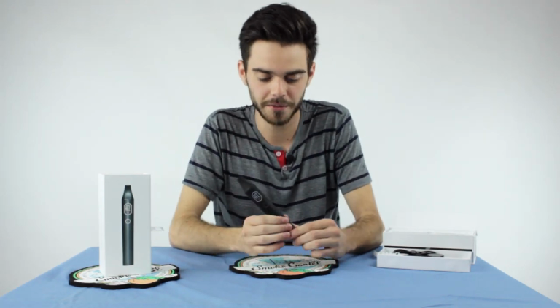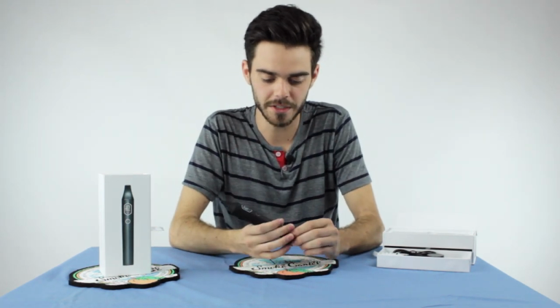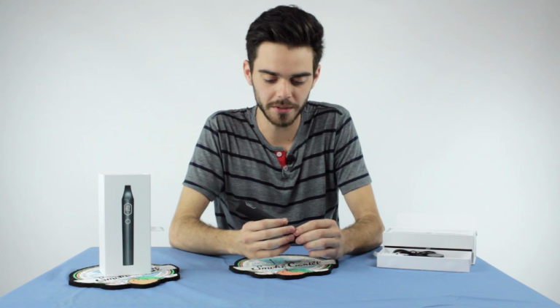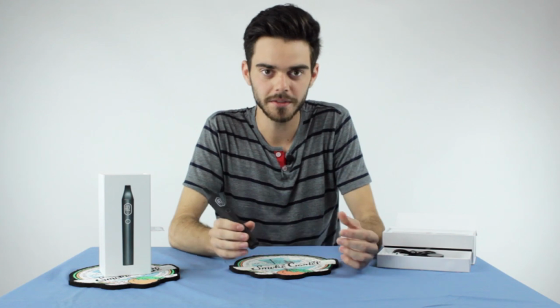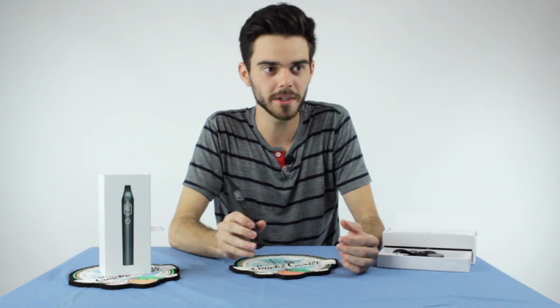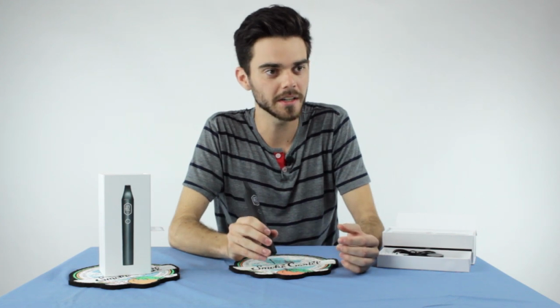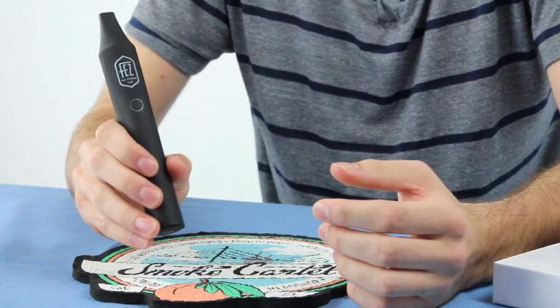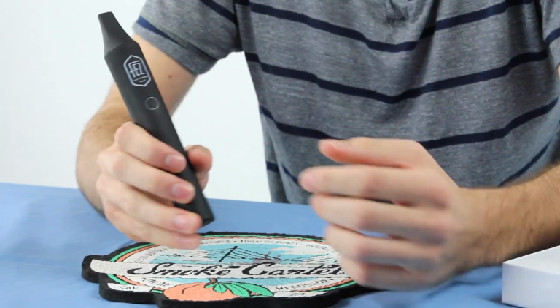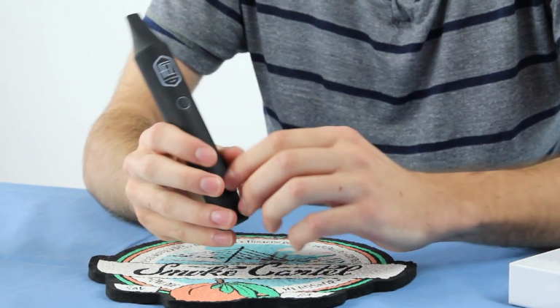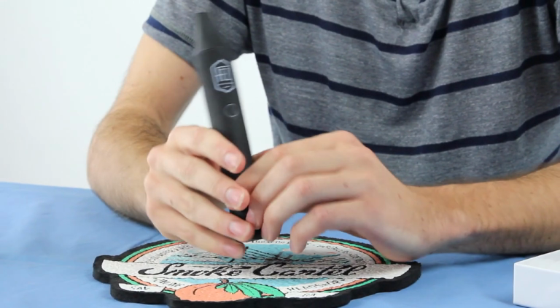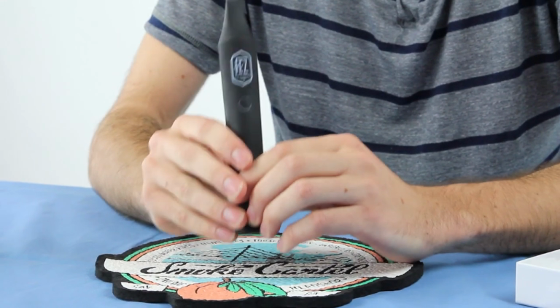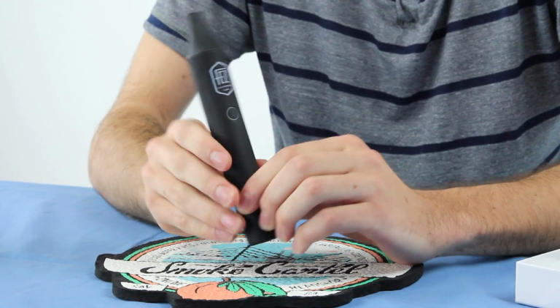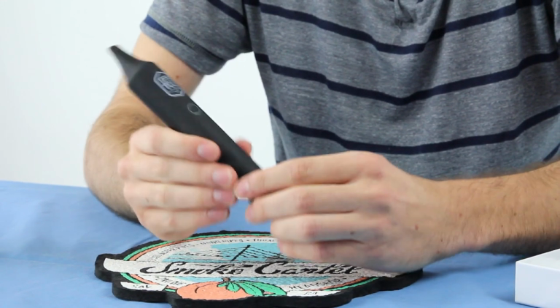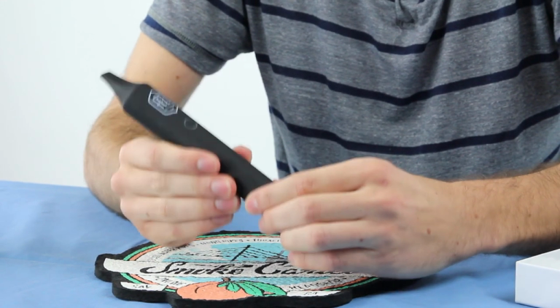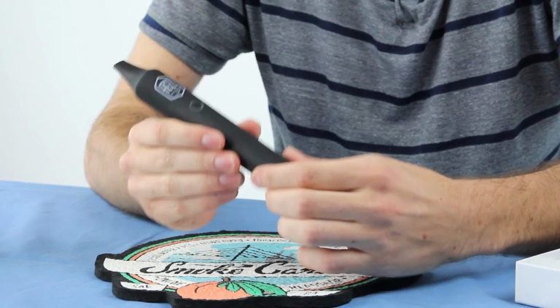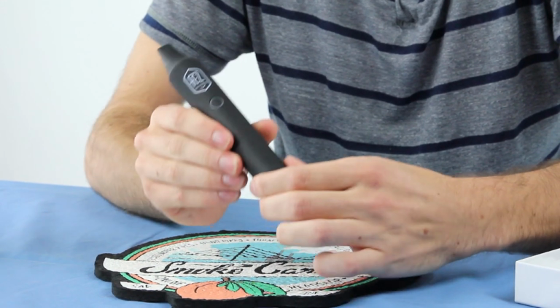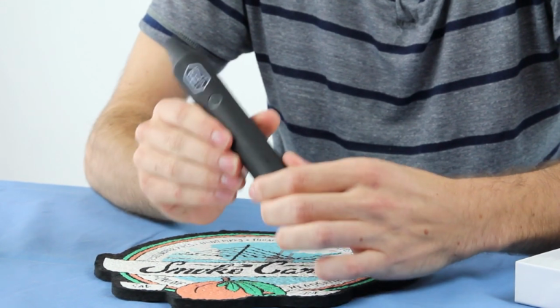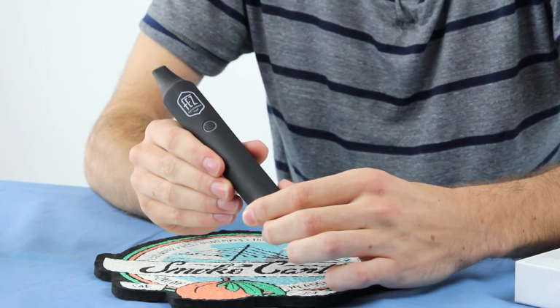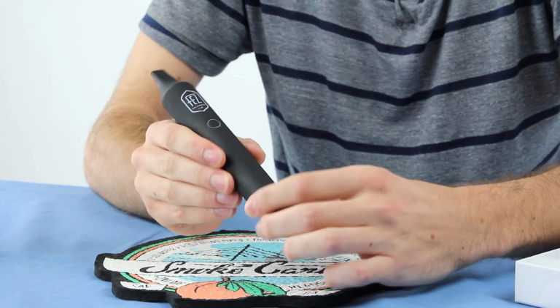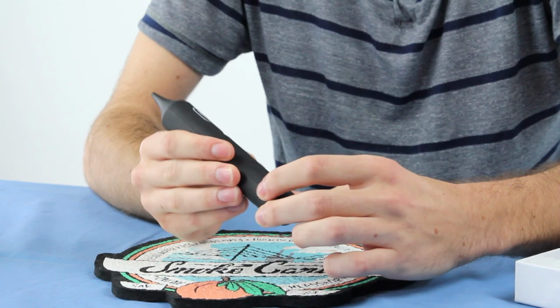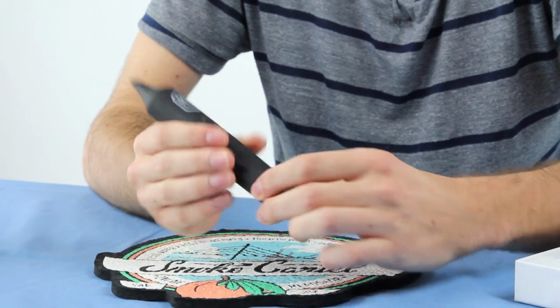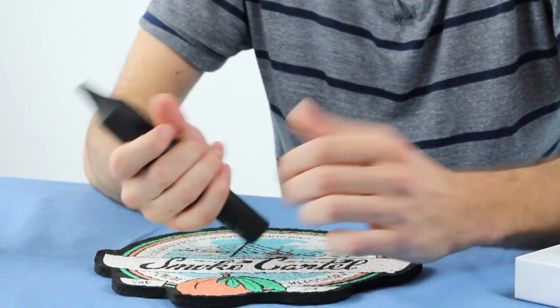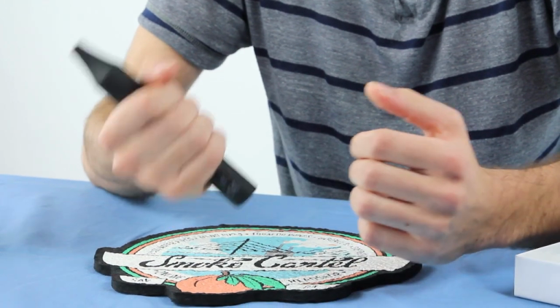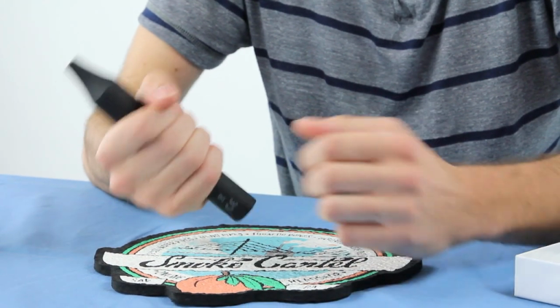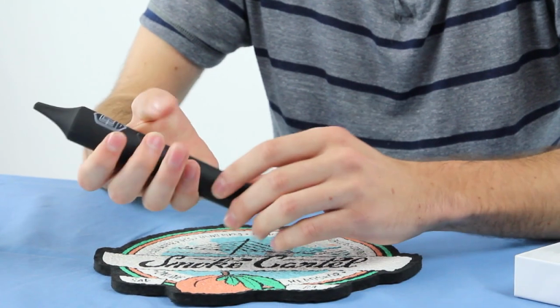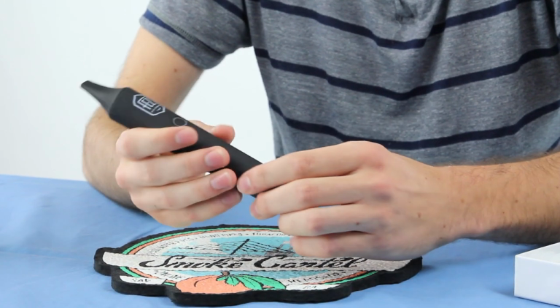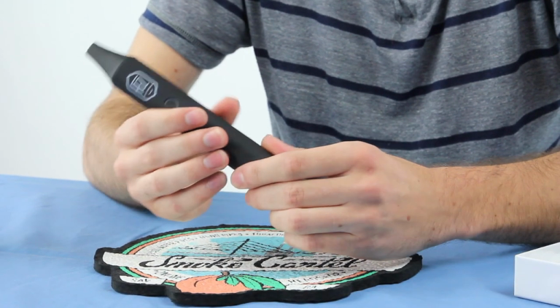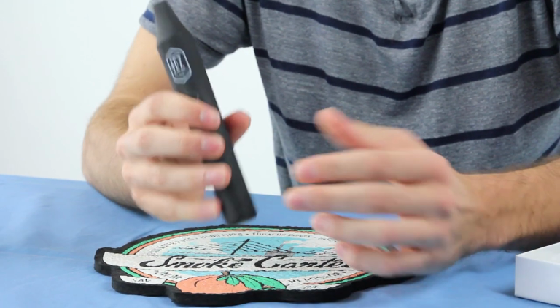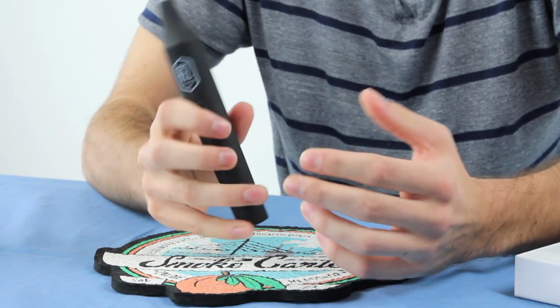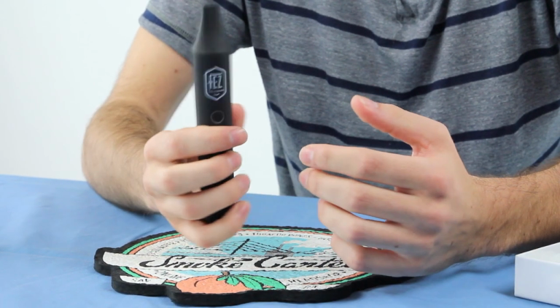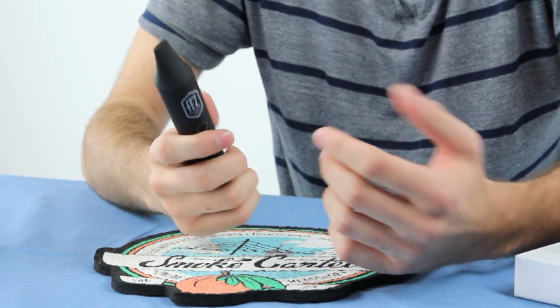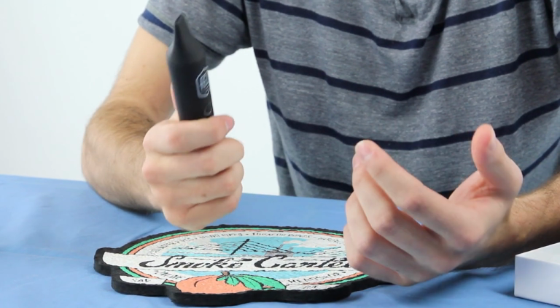First of all, right in your hand, it feels good. It's got a great rubber matte texture, just feels like a solid product. It's something you can hold on to and enjoy.